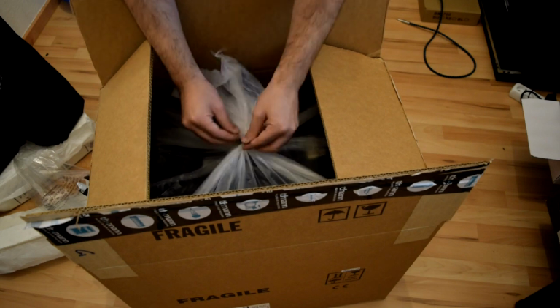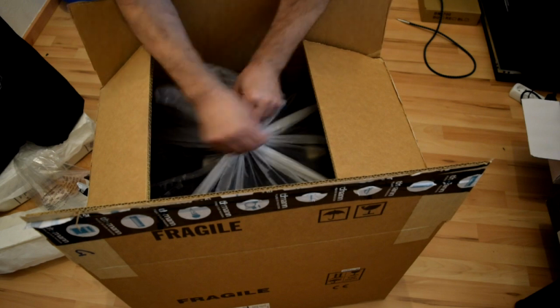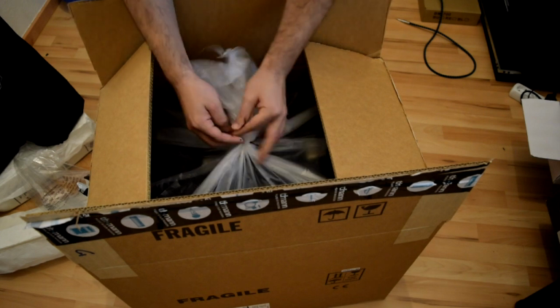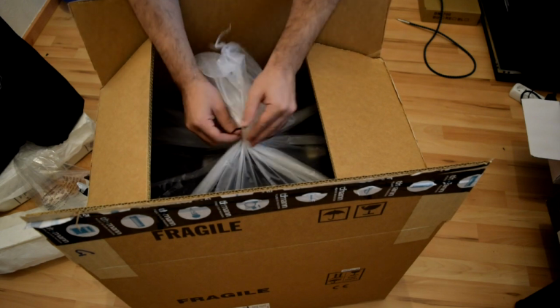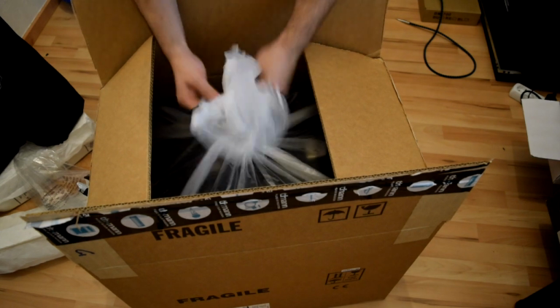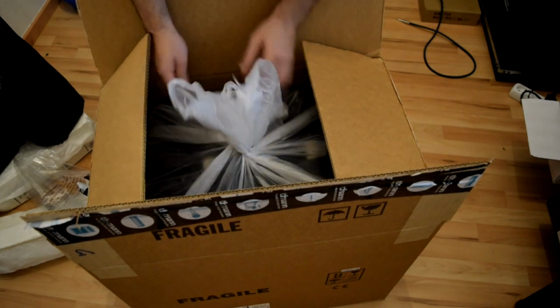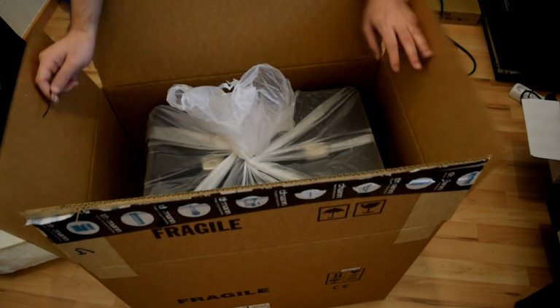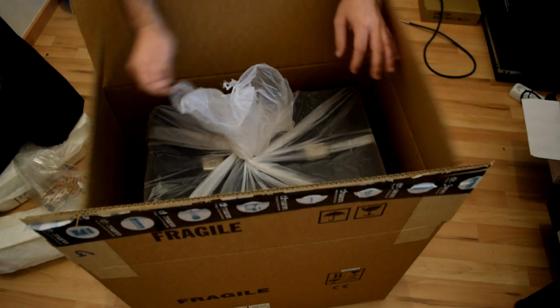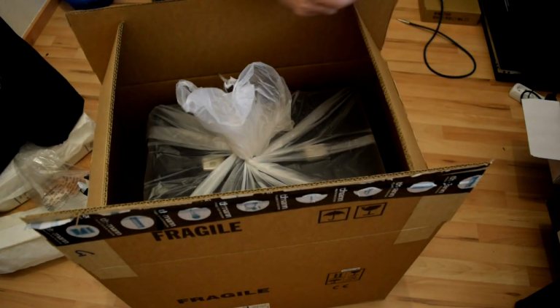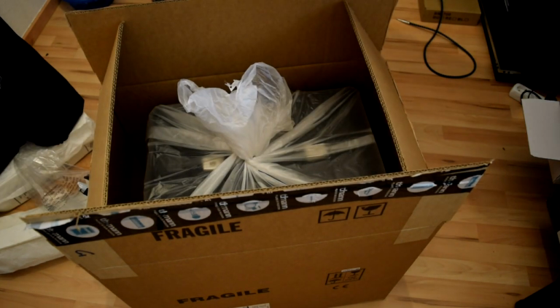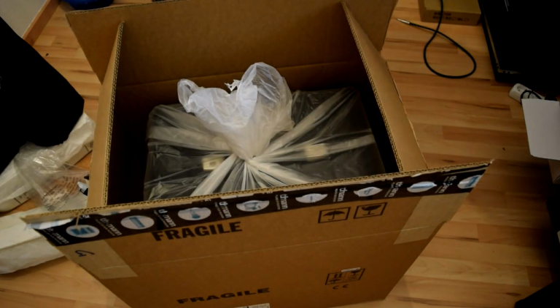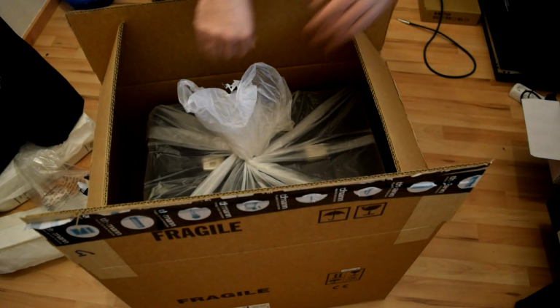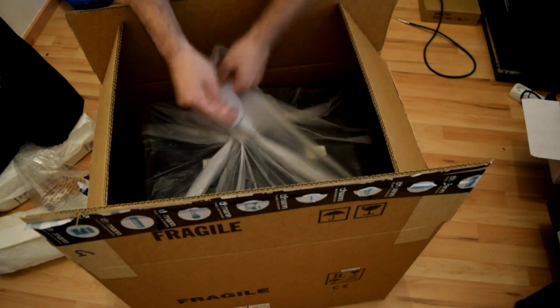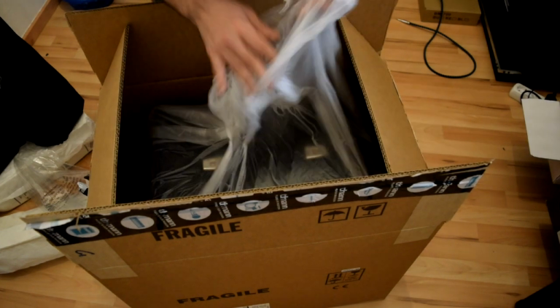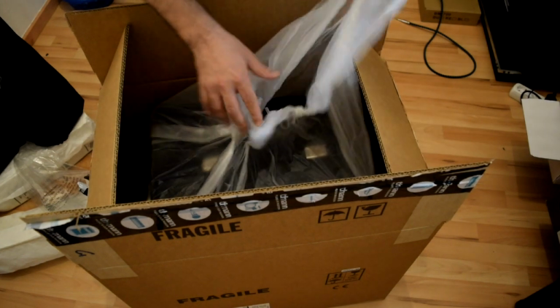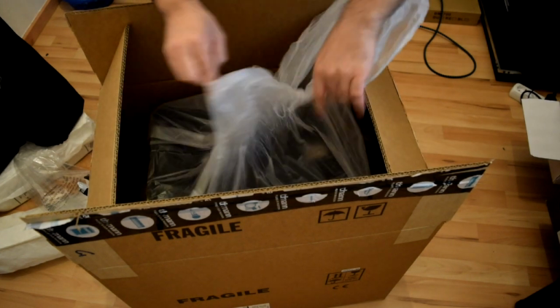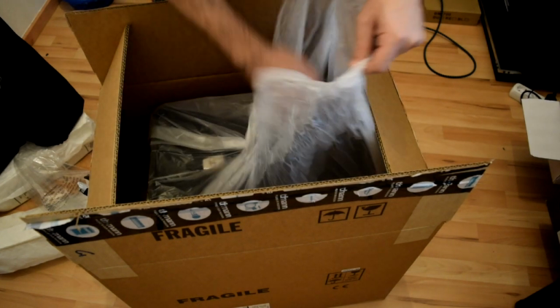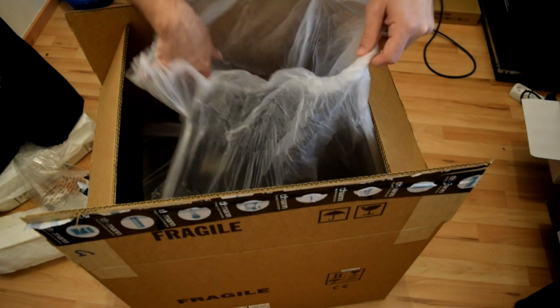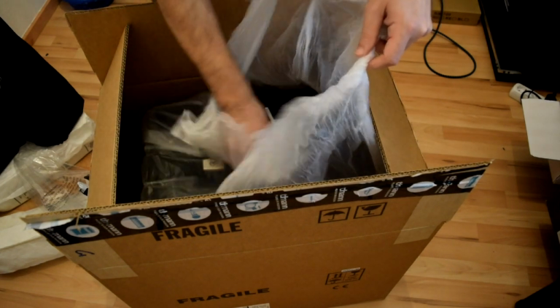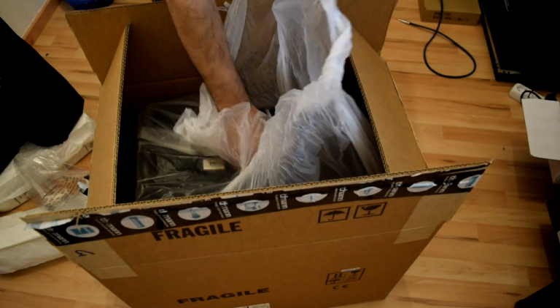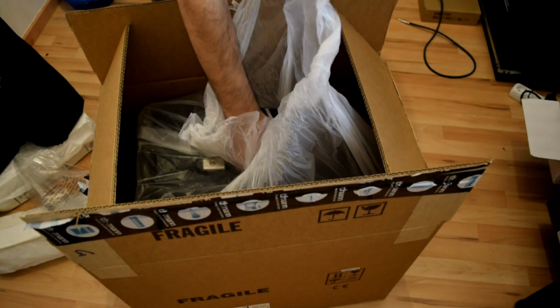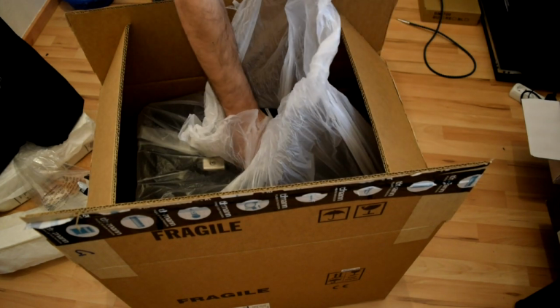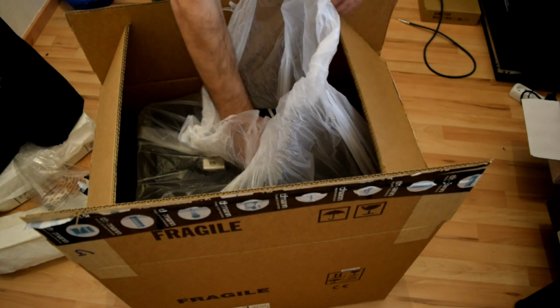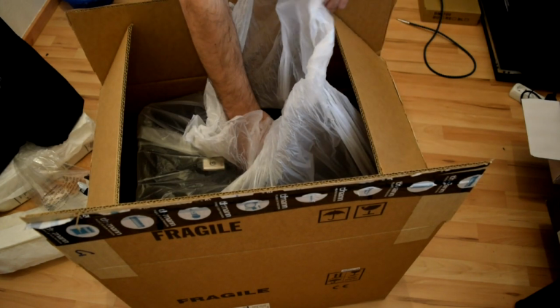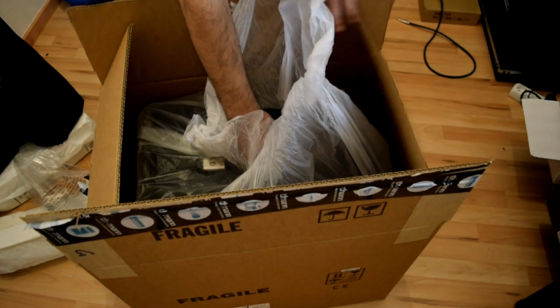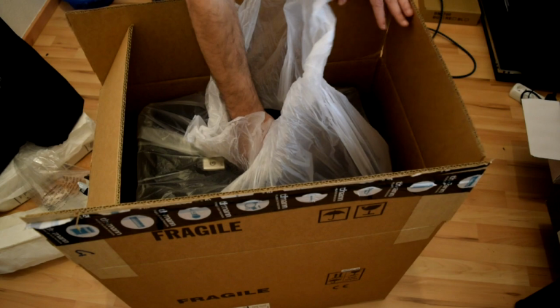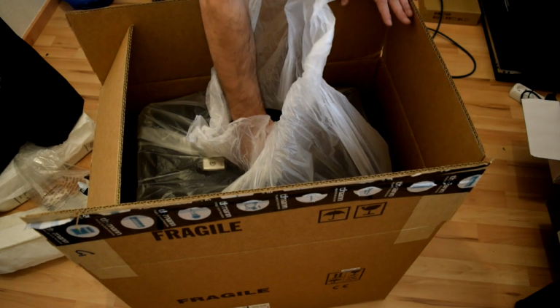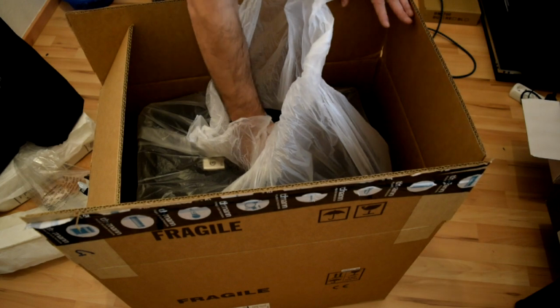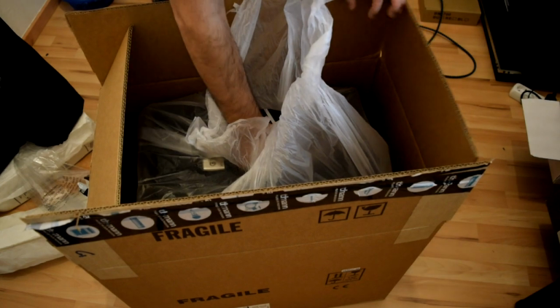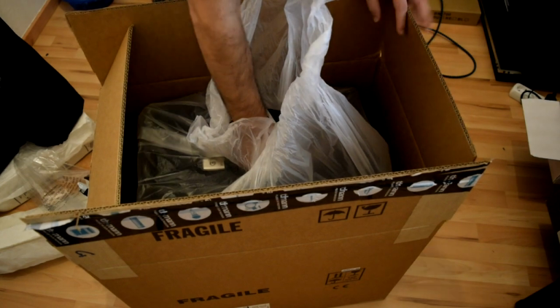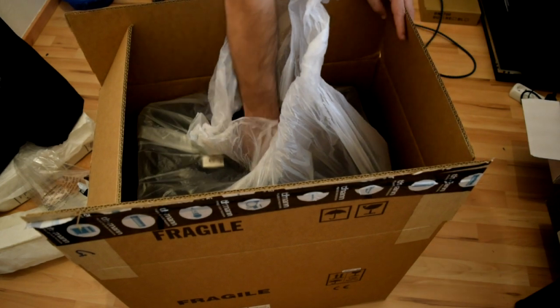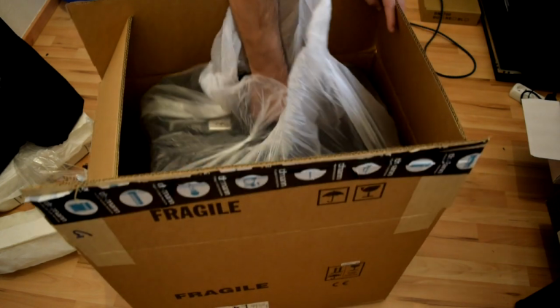It's inside the plastic bag as you can see. It's a little bit heavier than the Harley Benton — this one is 18 kilos.